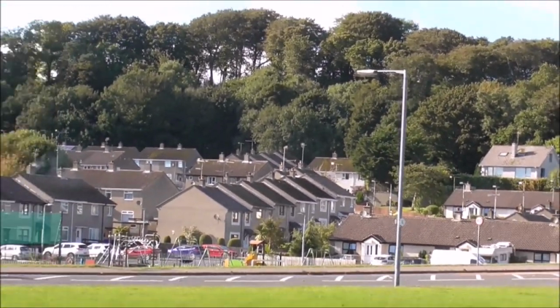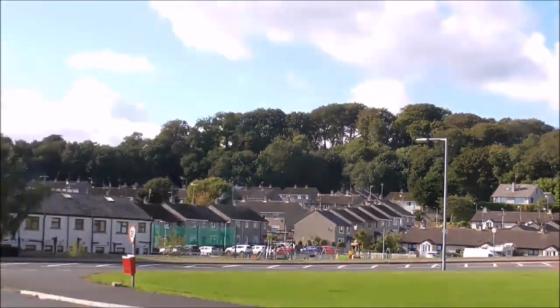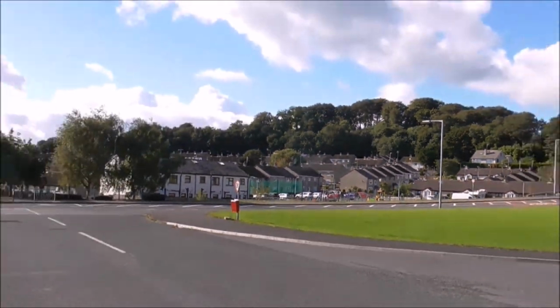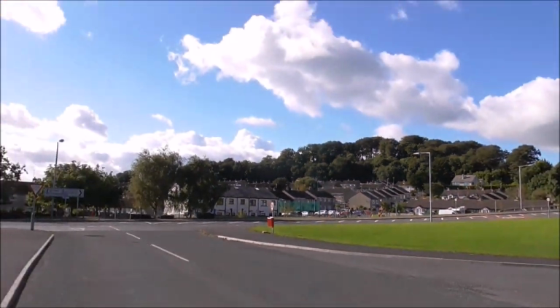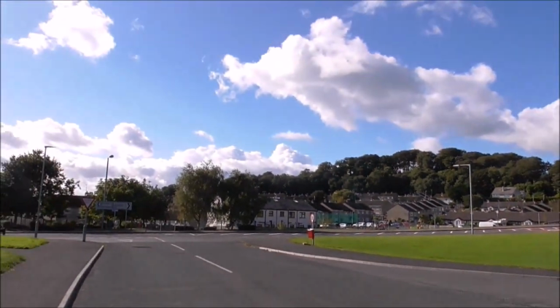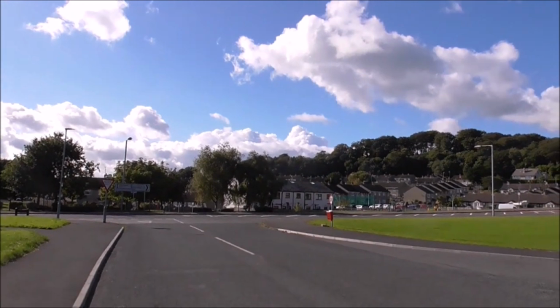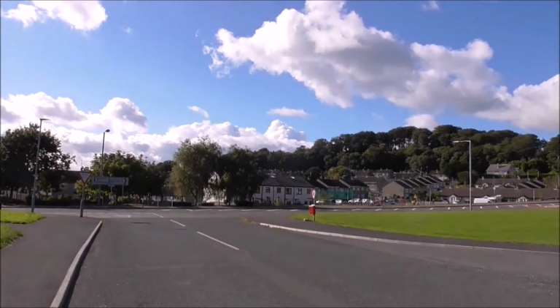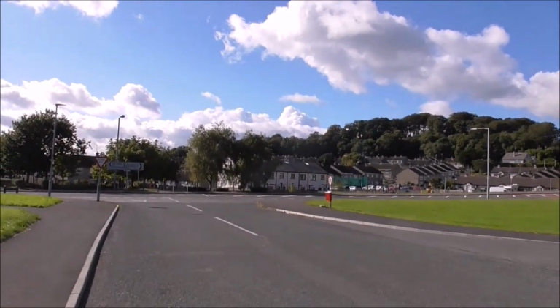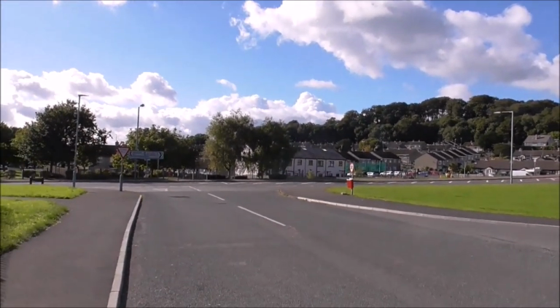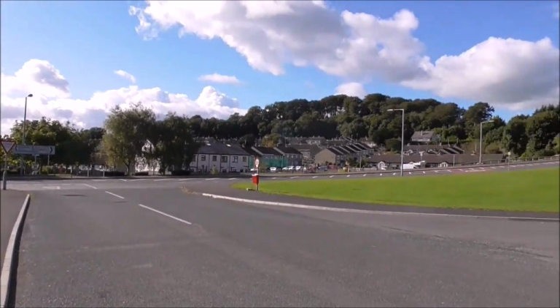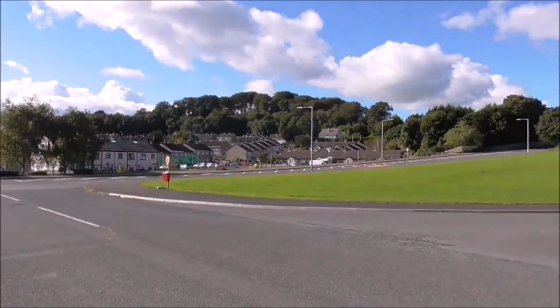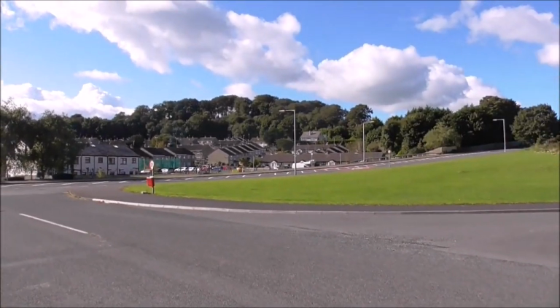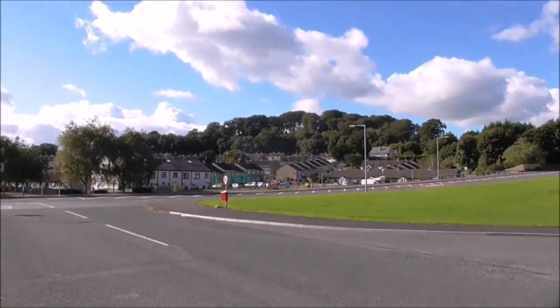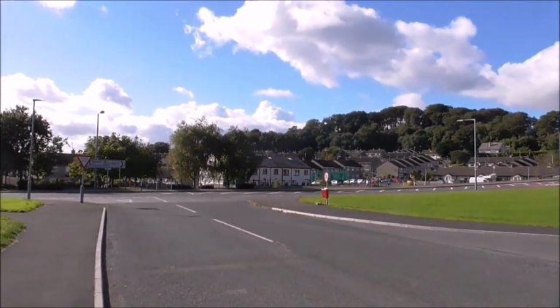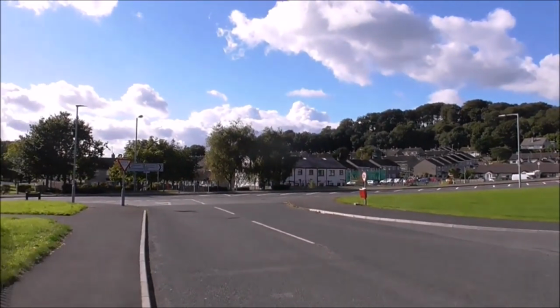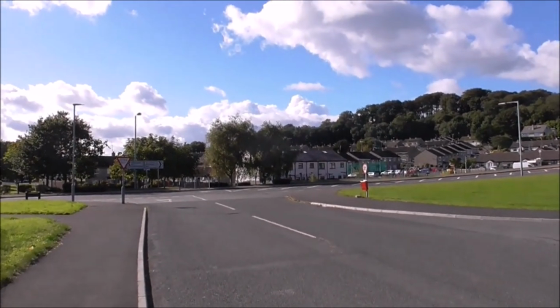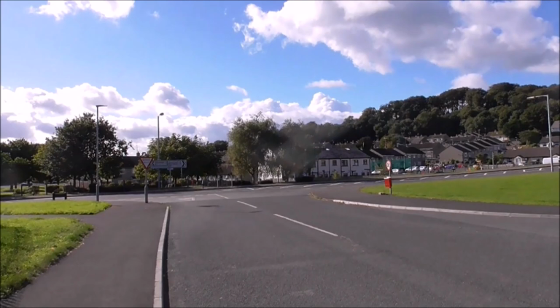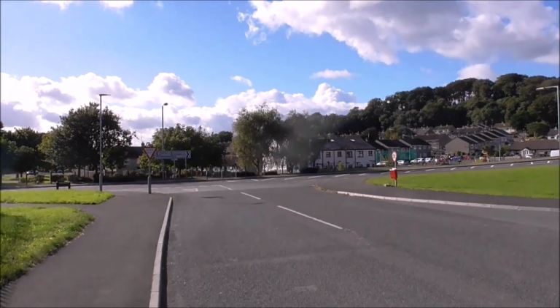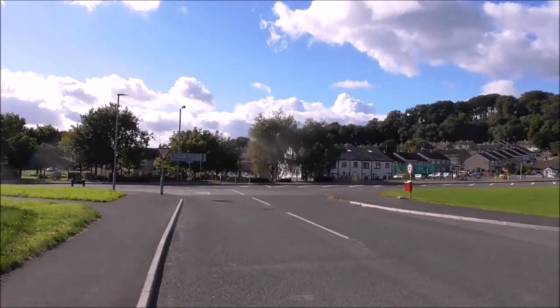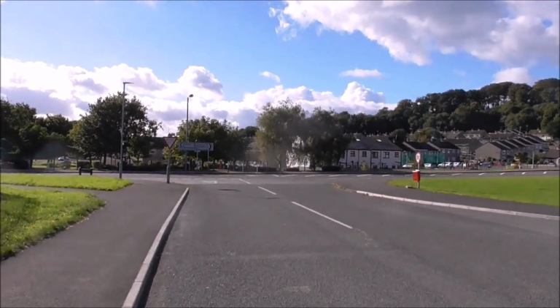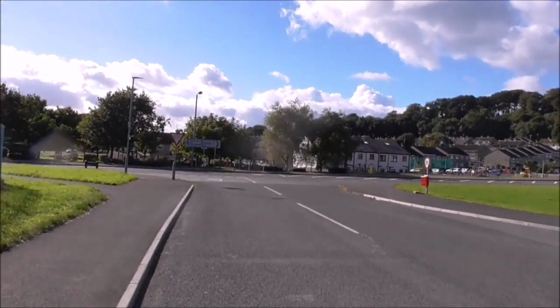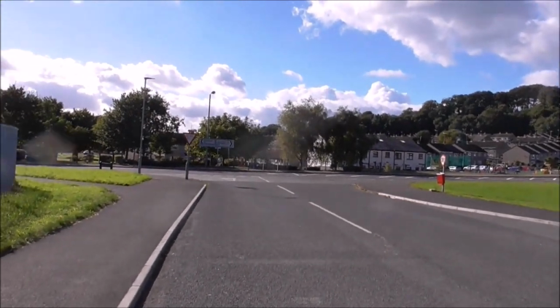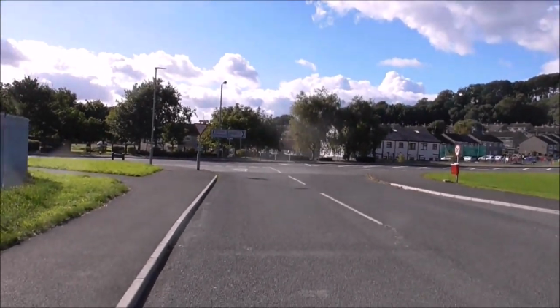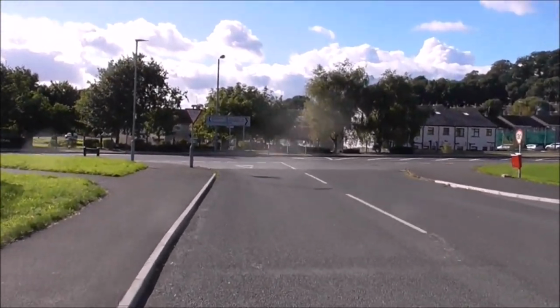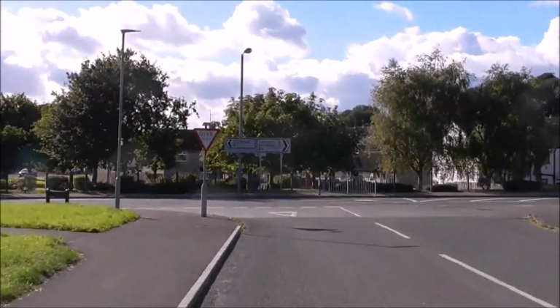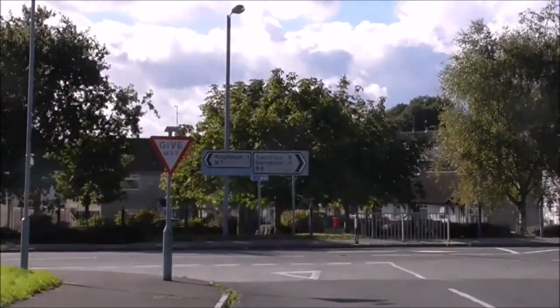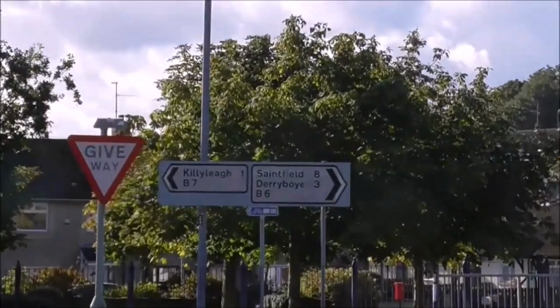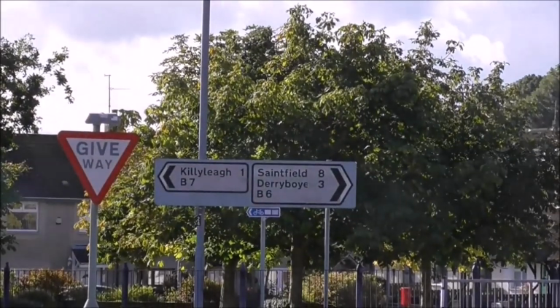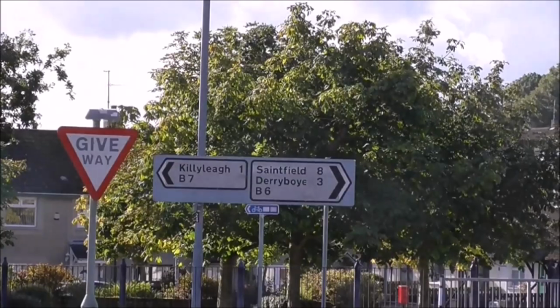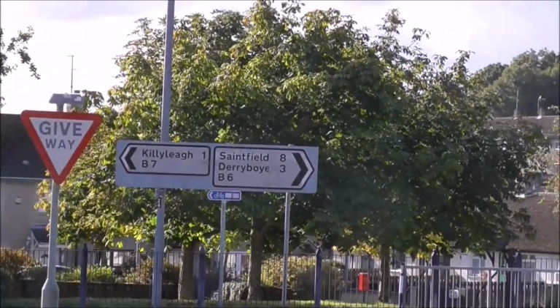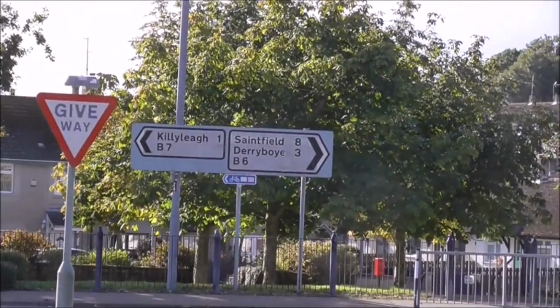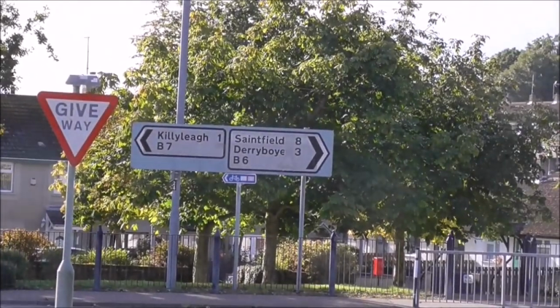There's no village centre. Well, there is a wee play park going on up here. This is where I am — there's Killyleagh down that way, and St. Fields down that way.